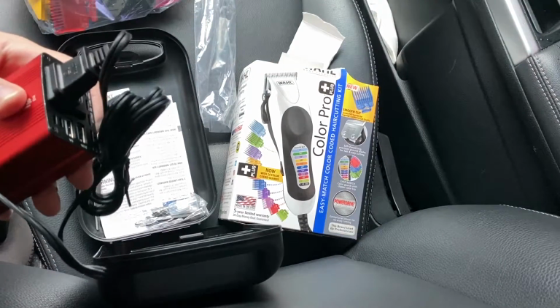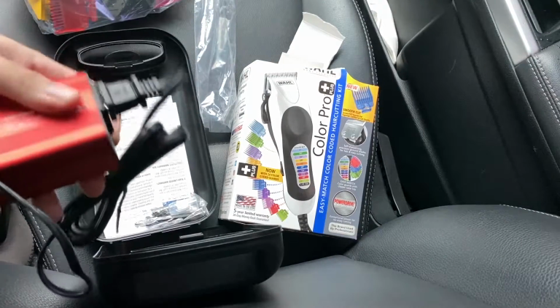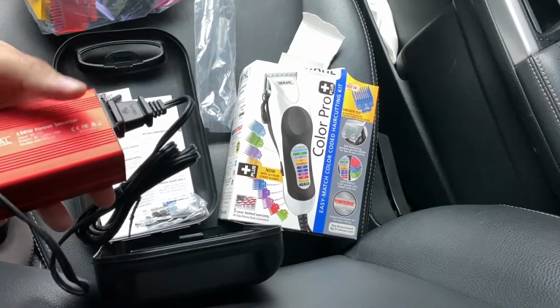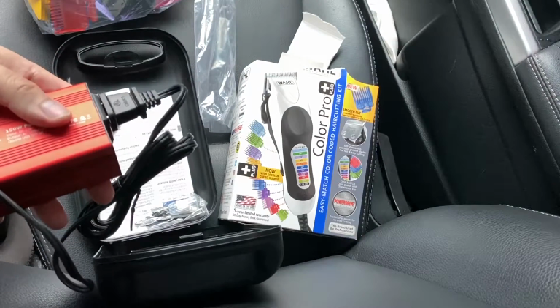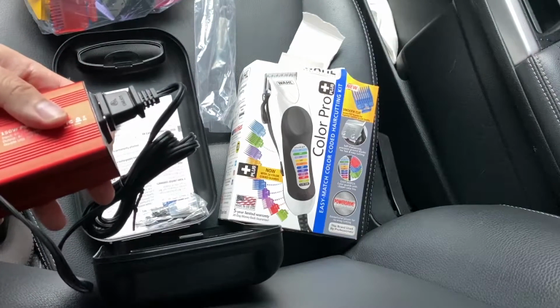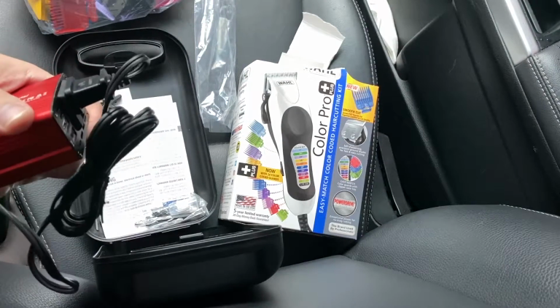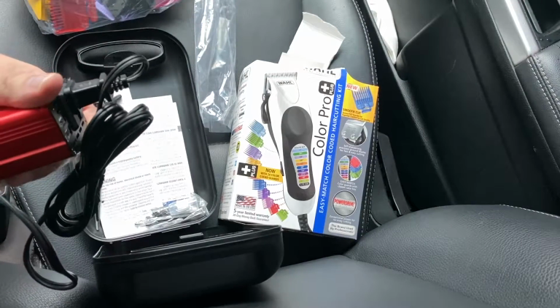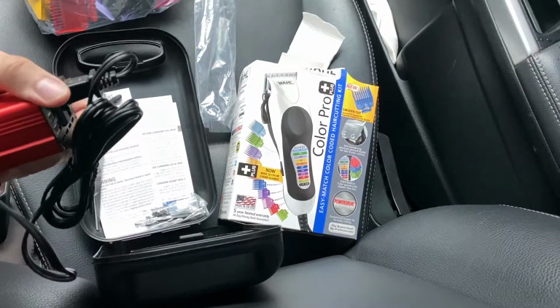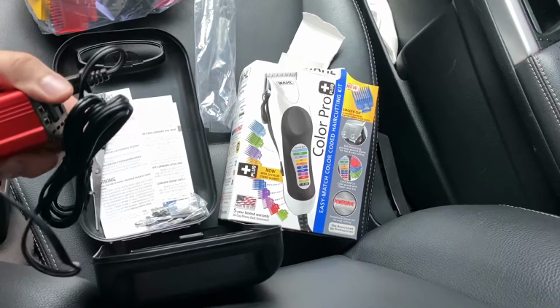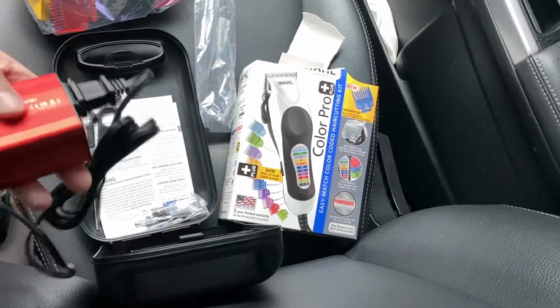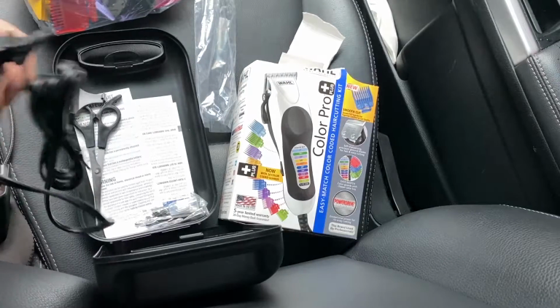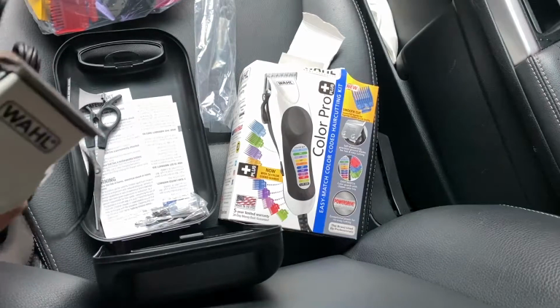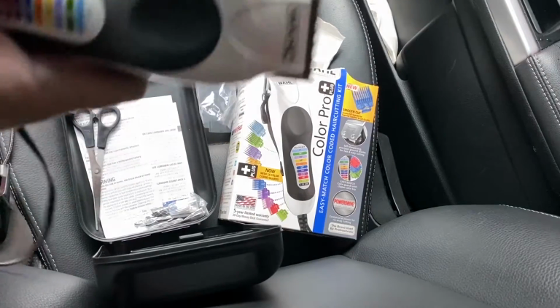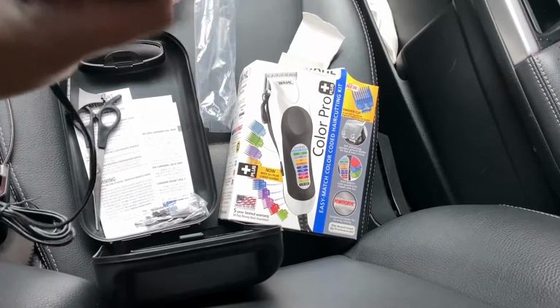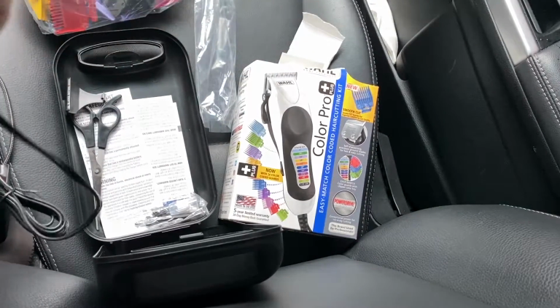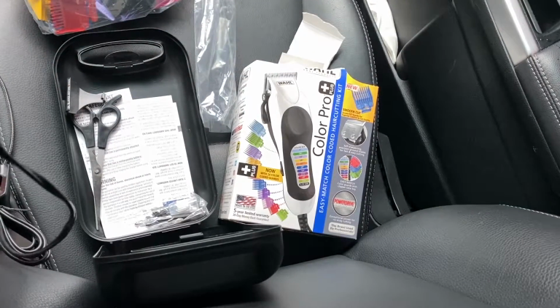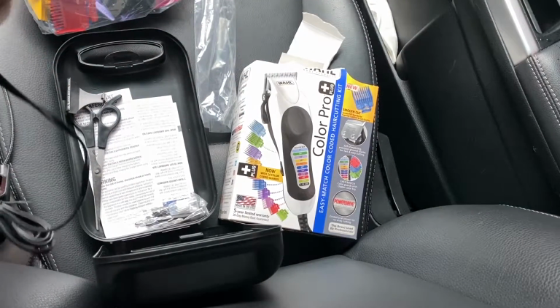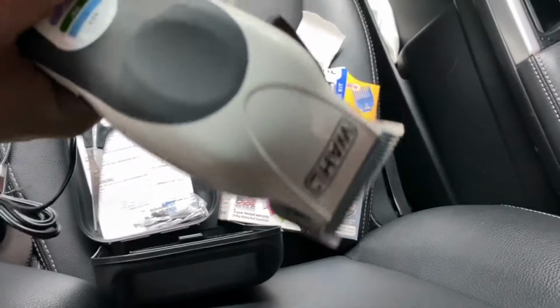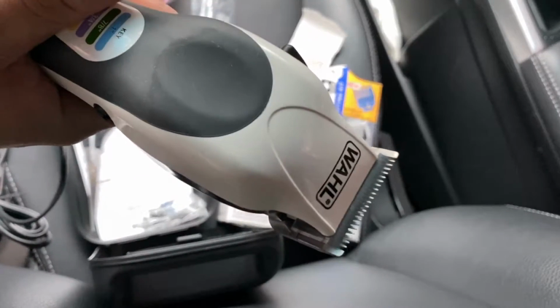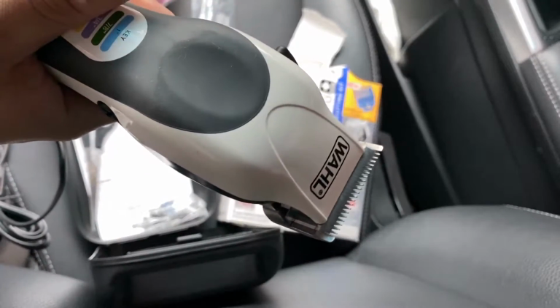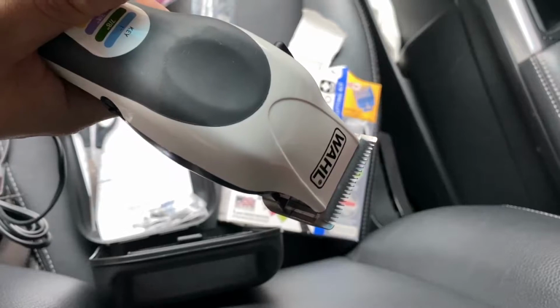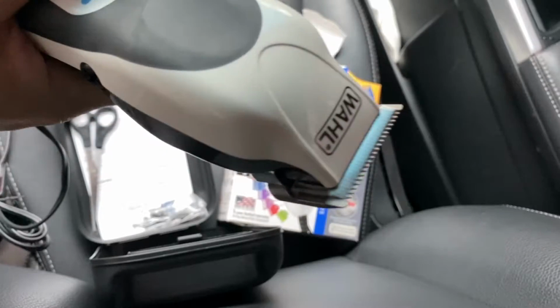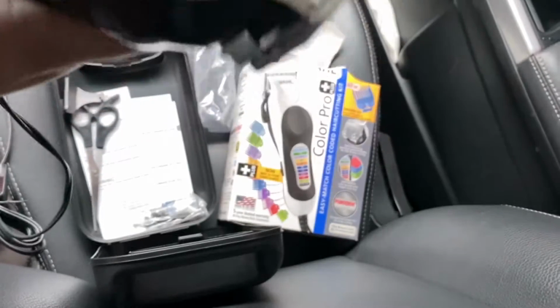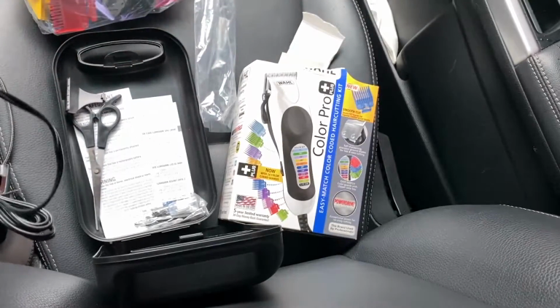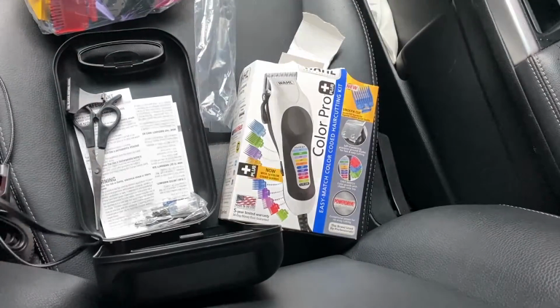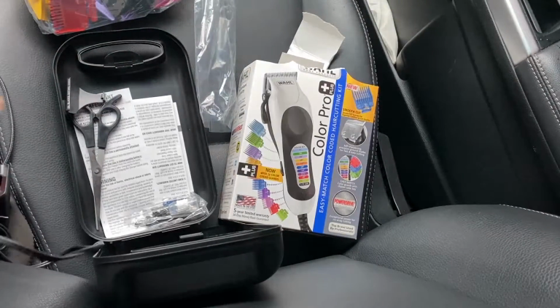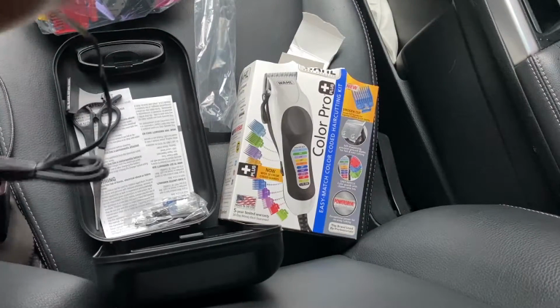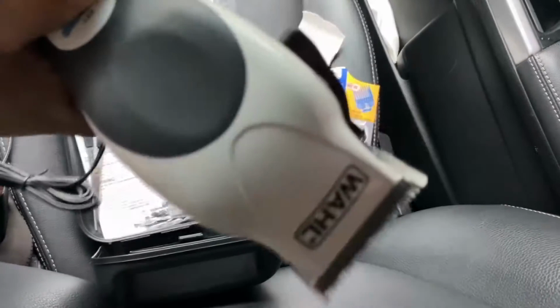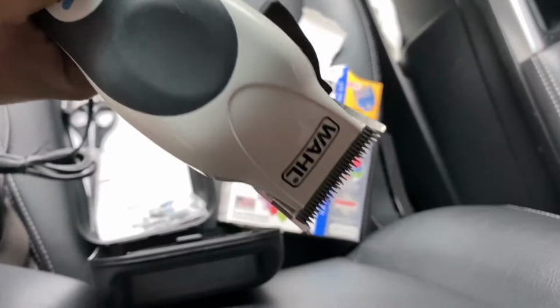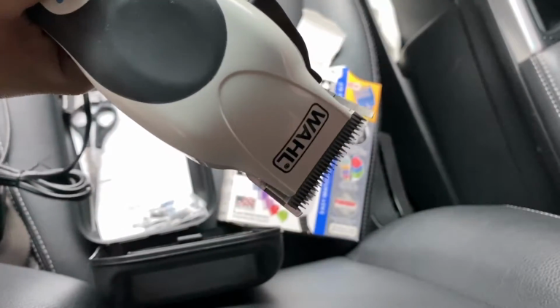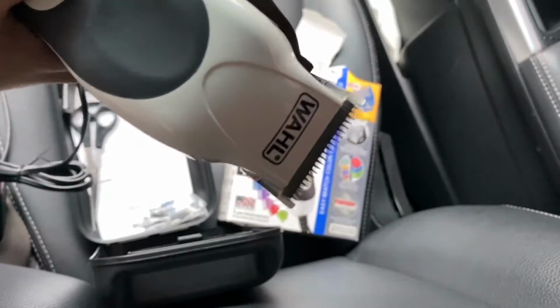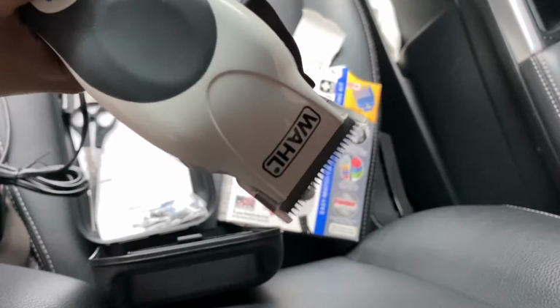You can do a regular plug, and then you got USB plugs, so it's not taking up a USB port if you just plug that in there. So if you want to do haircuts in the car while you're driving, go ahead — no, I'm joking. Don't do that.